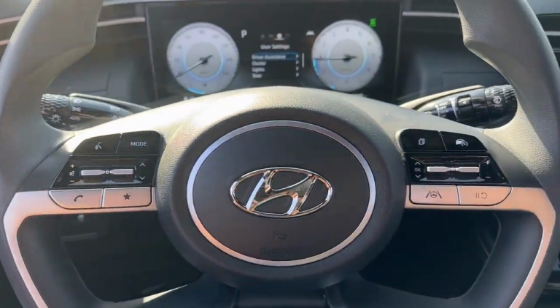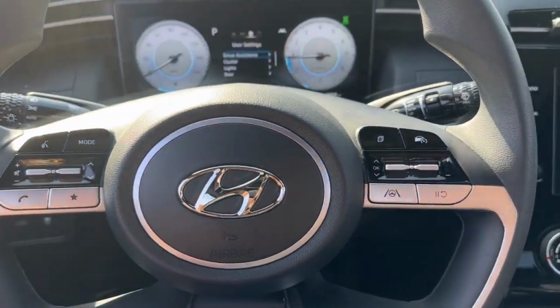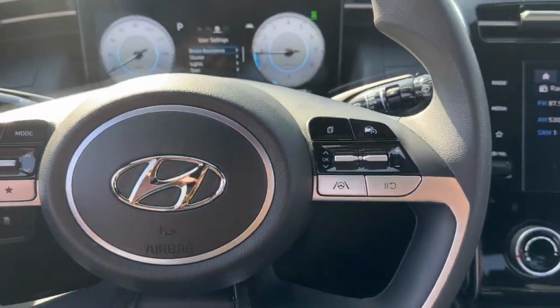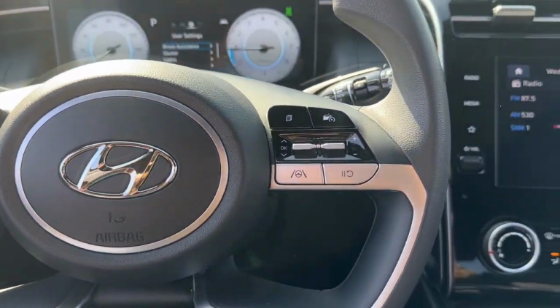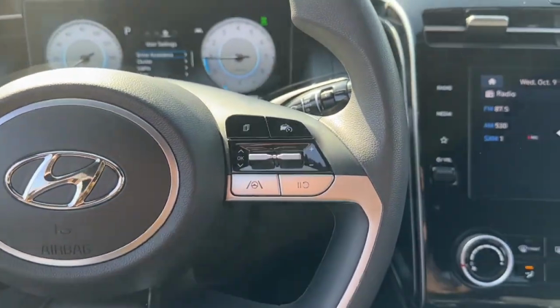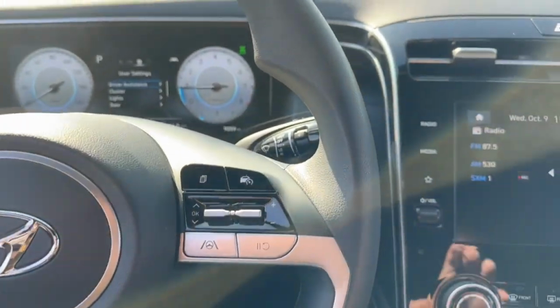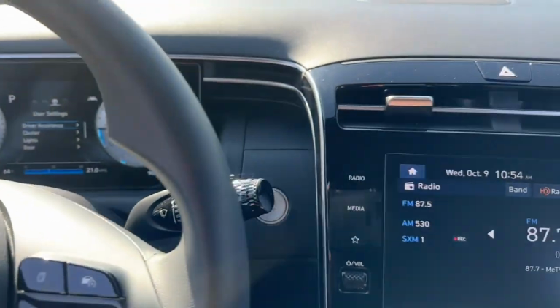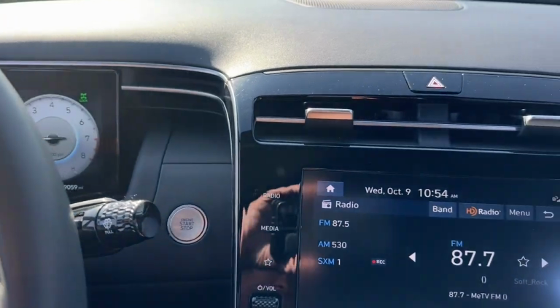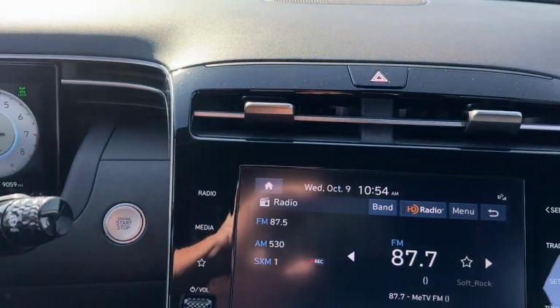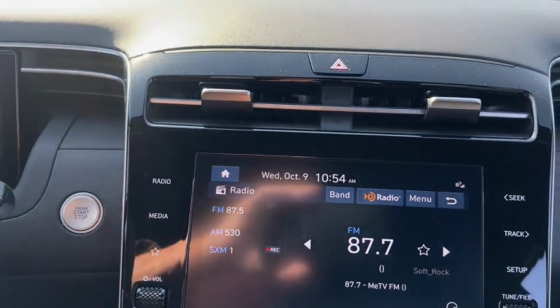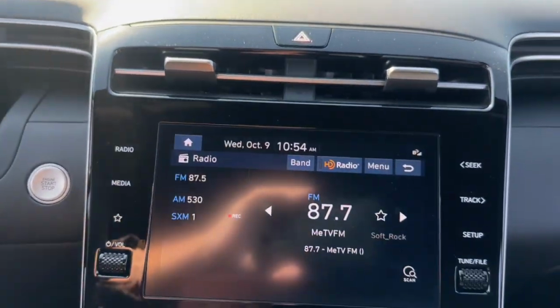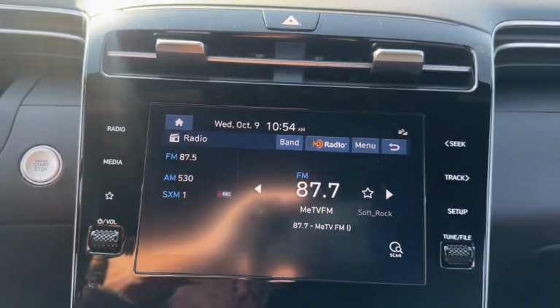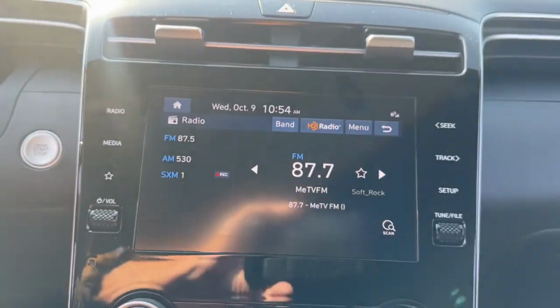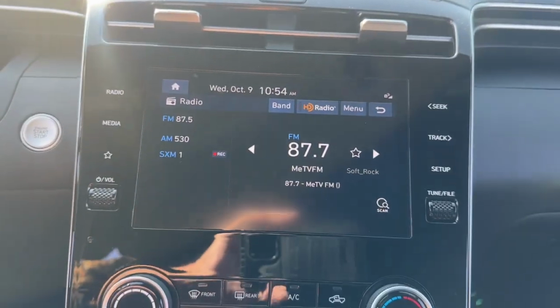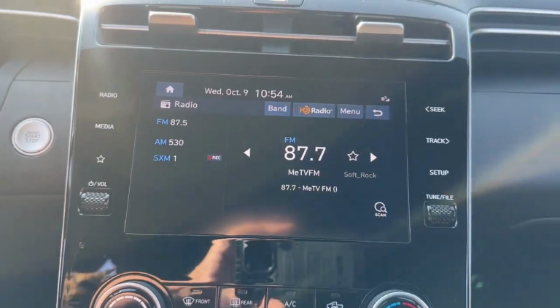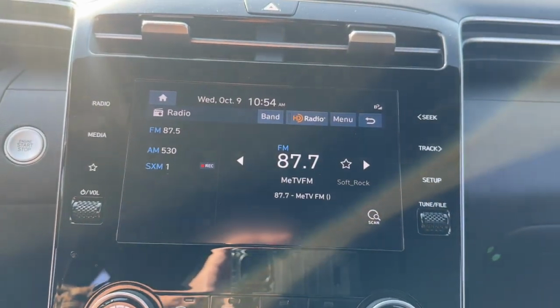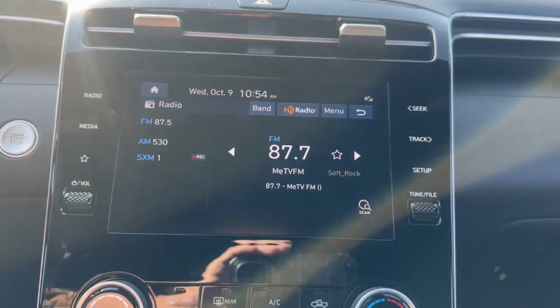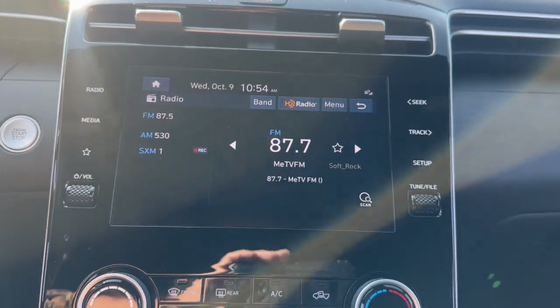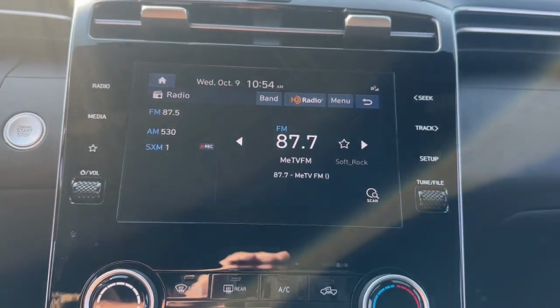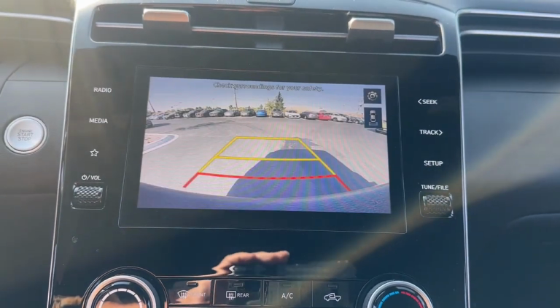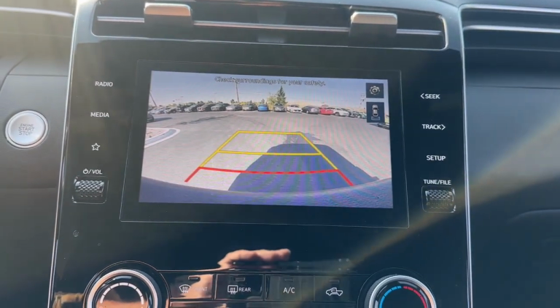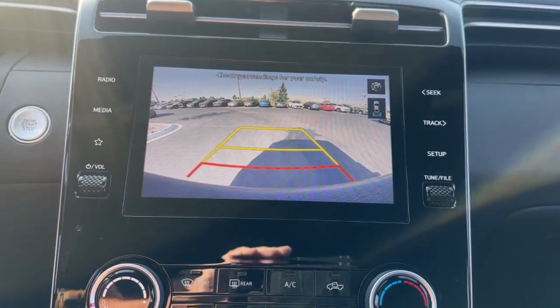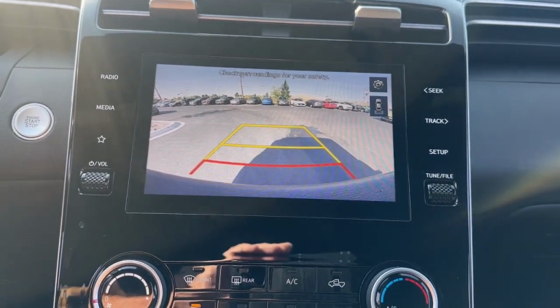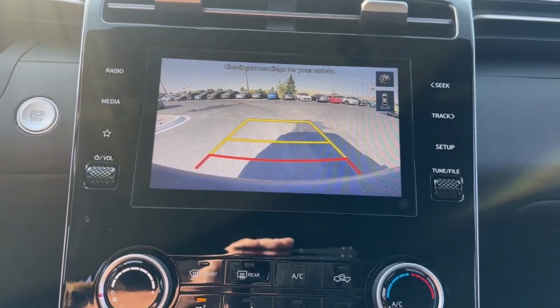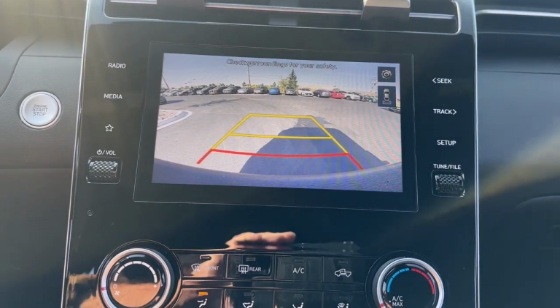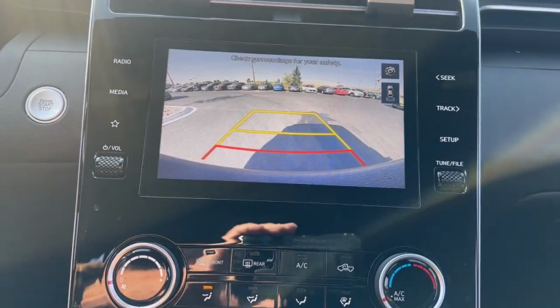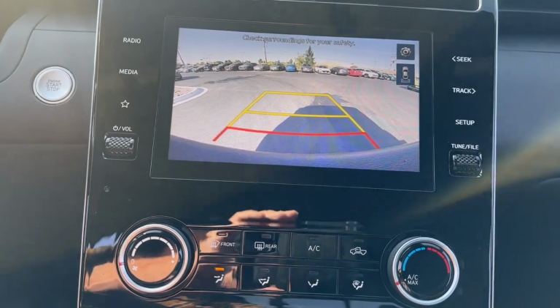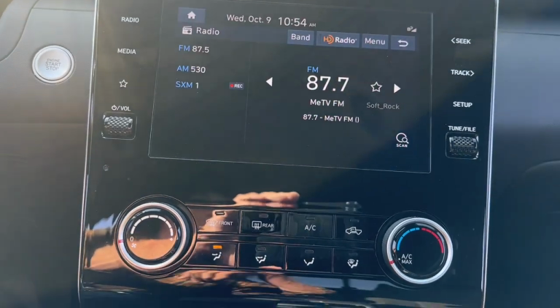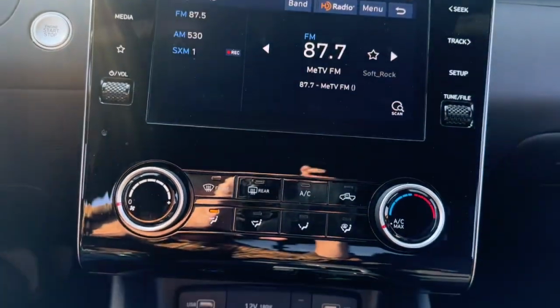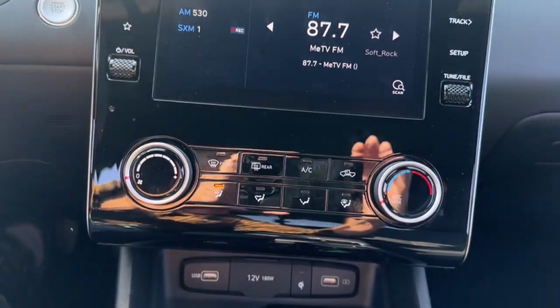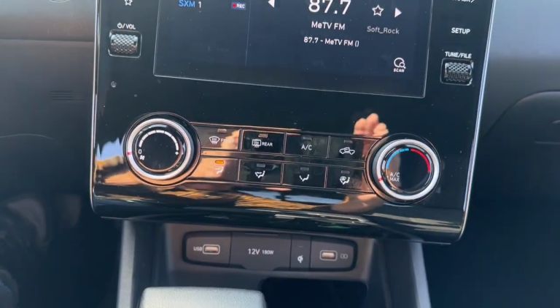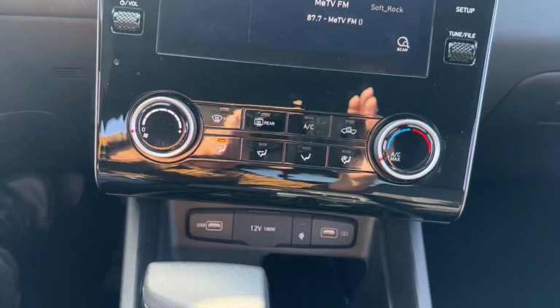Feel up for the challenge in this highly versatile Santa Cruz. Treat yourself to a test drive today. Our staff will toss you the keys and give you an outstanding customer experience.